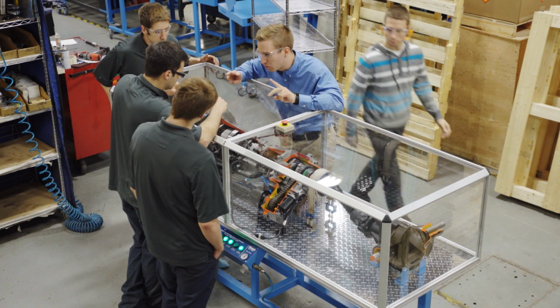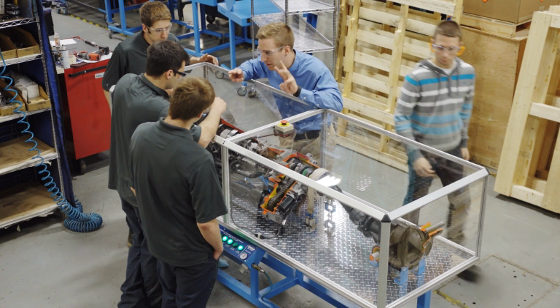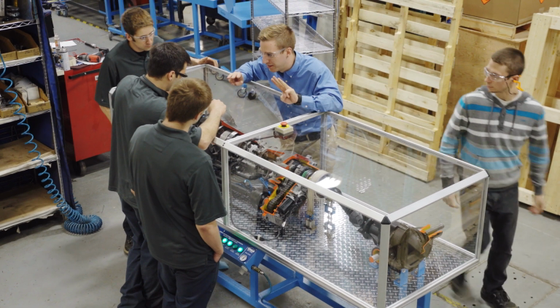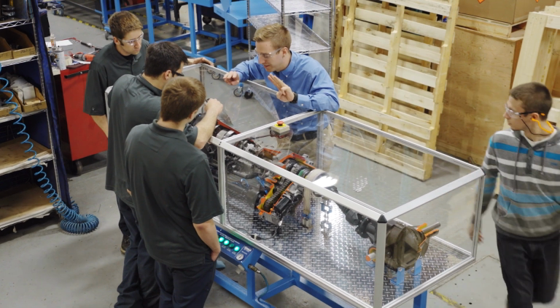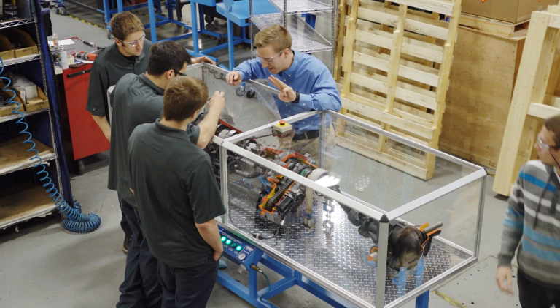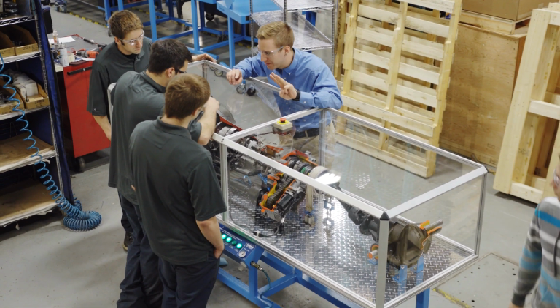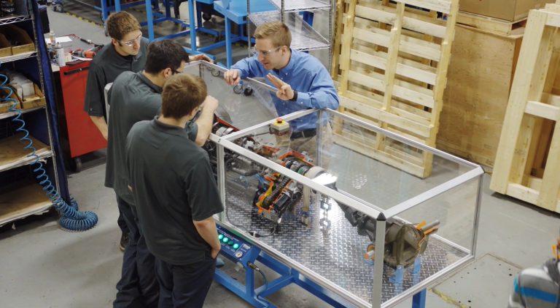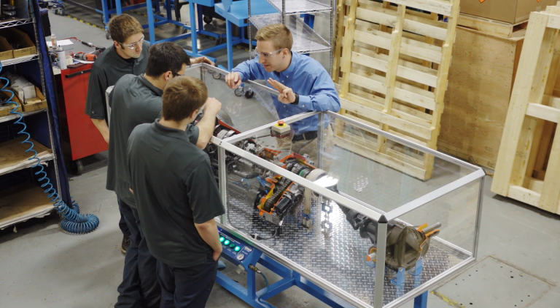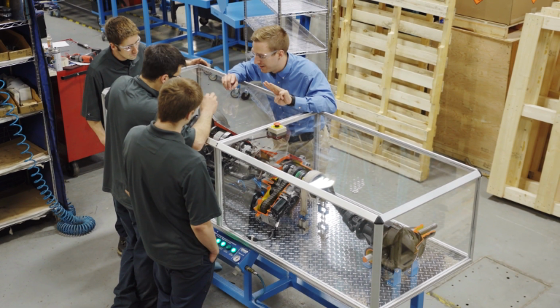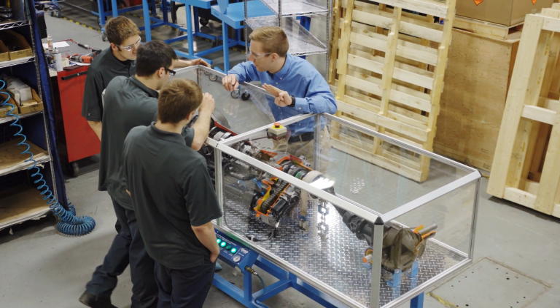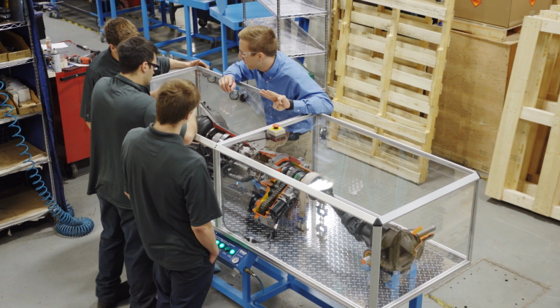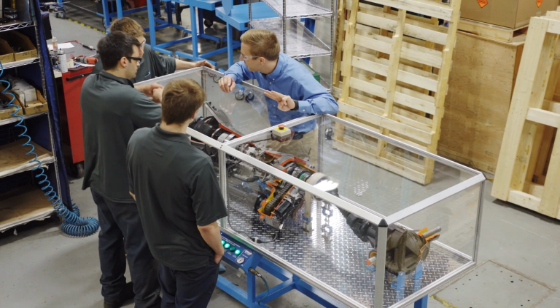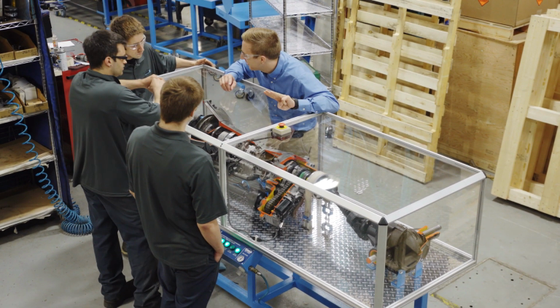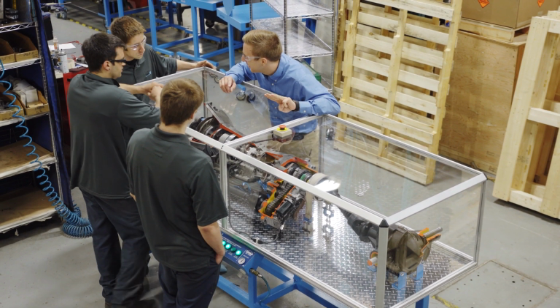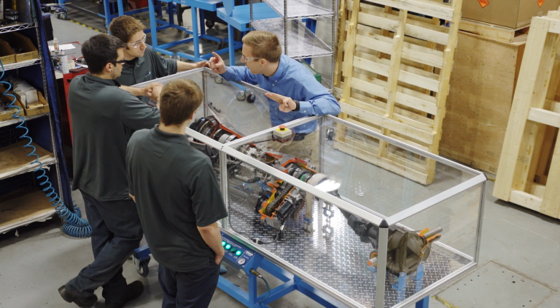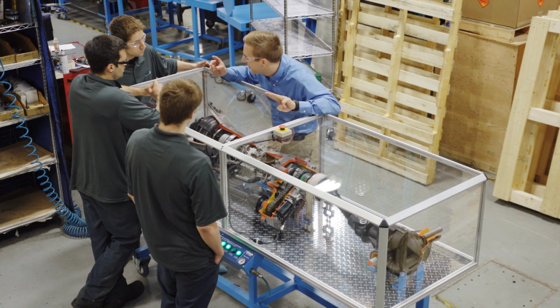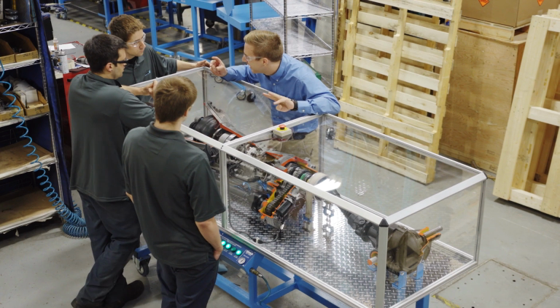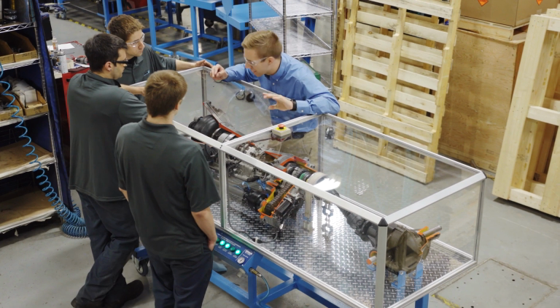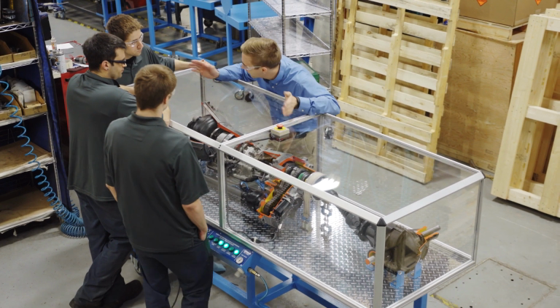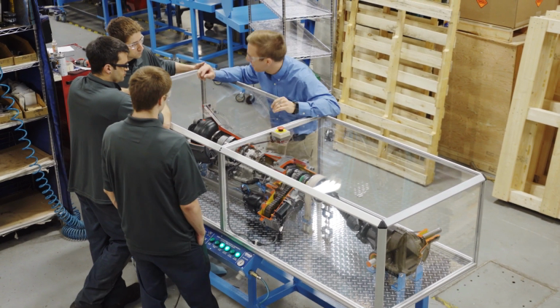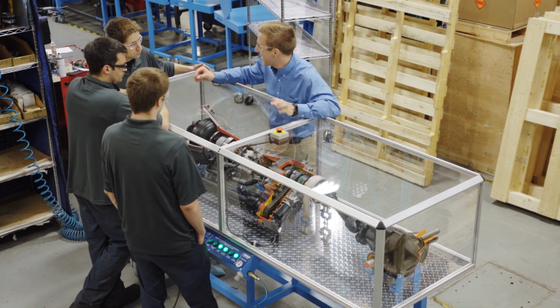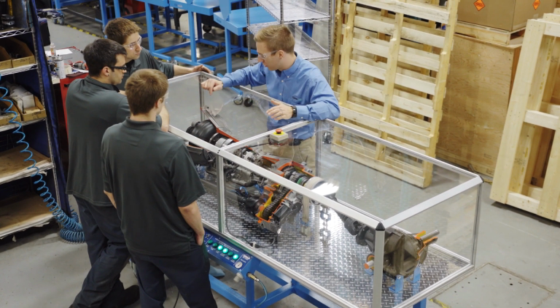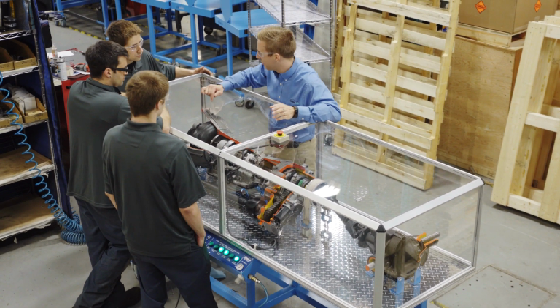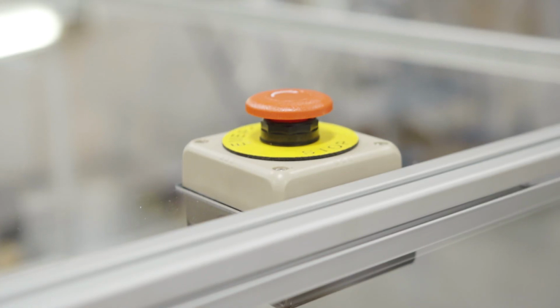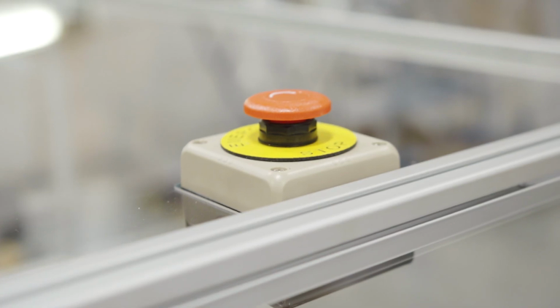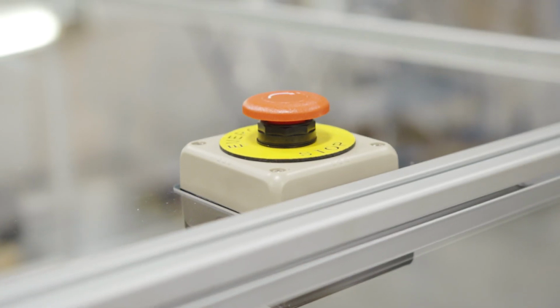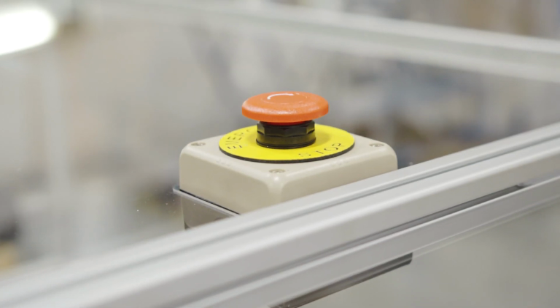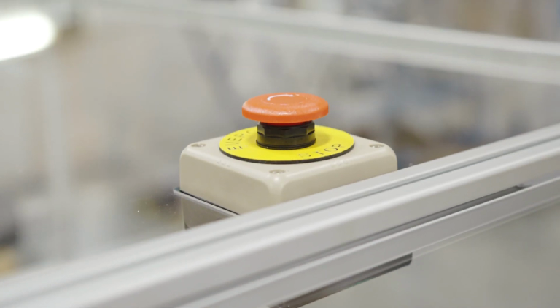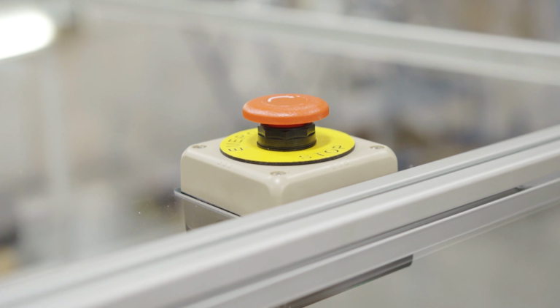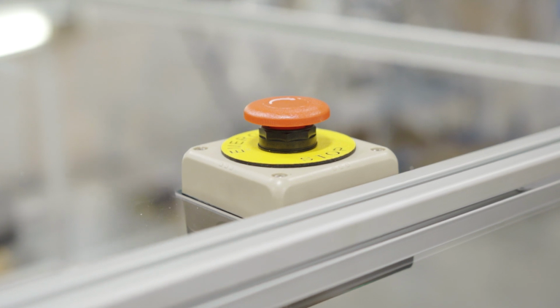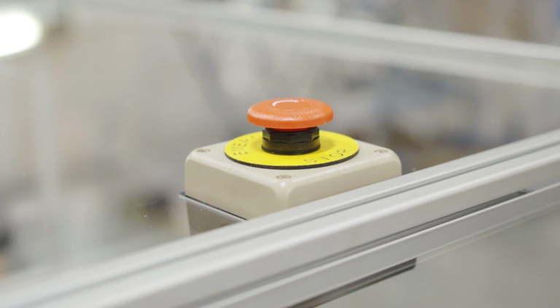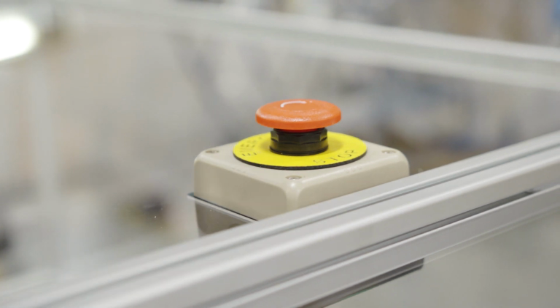Now let's talk about one of the most important things for you as a teacher, for your school and for your students' safety. You'll notice the entire product is enclosed in a plexiglass enclosure with an emergency stop button on top.